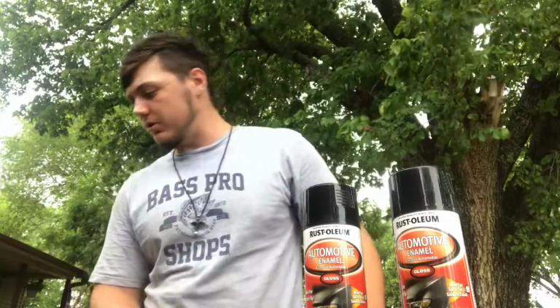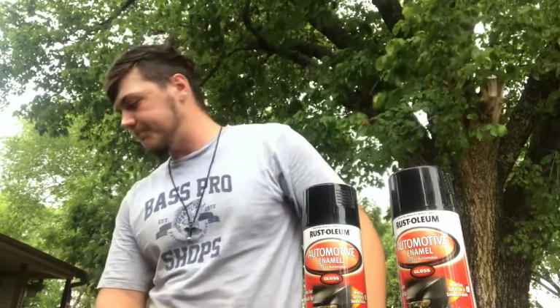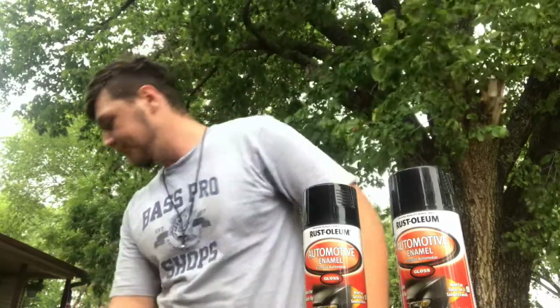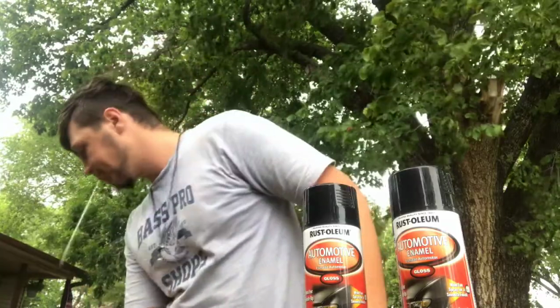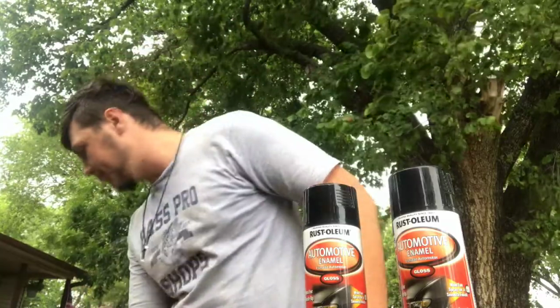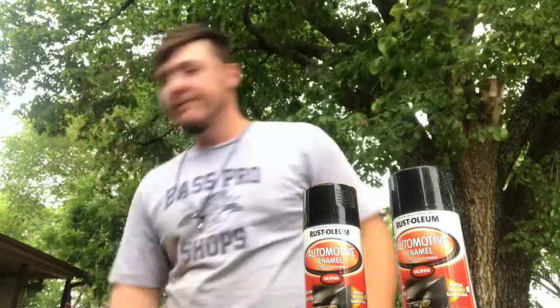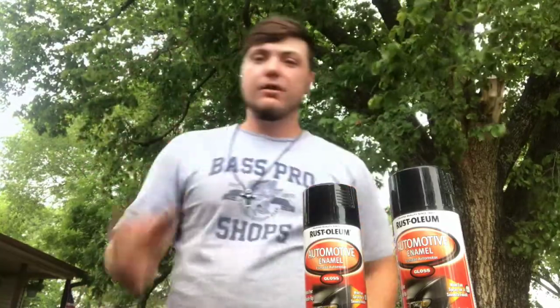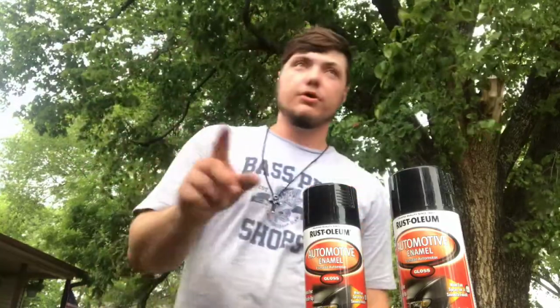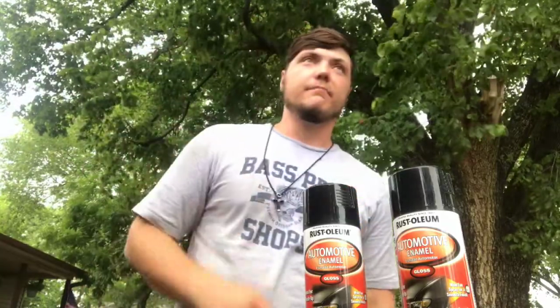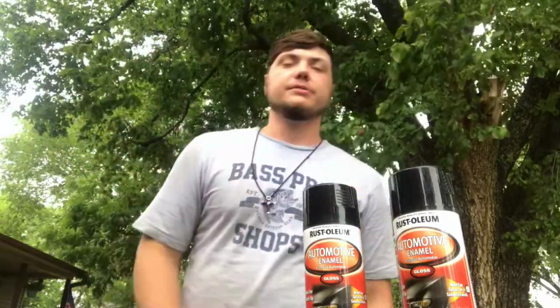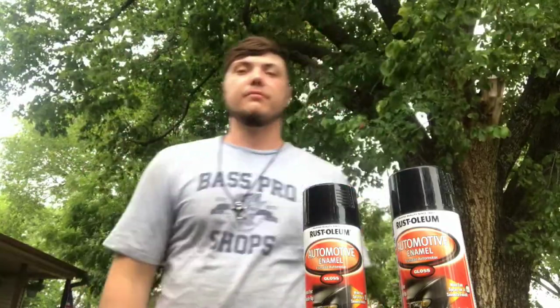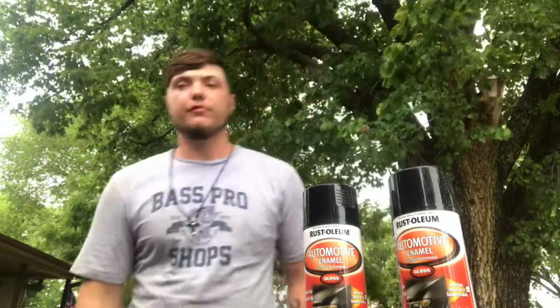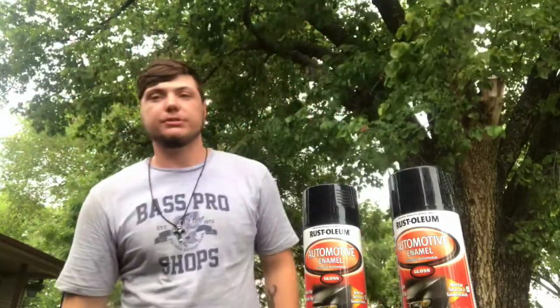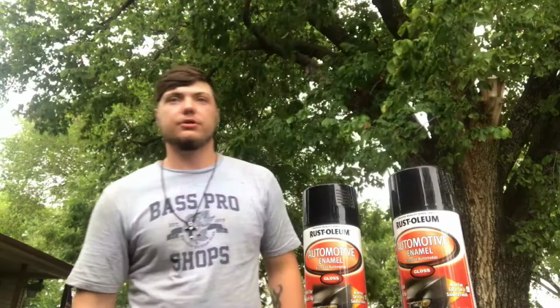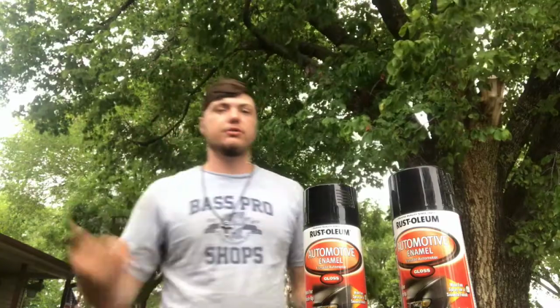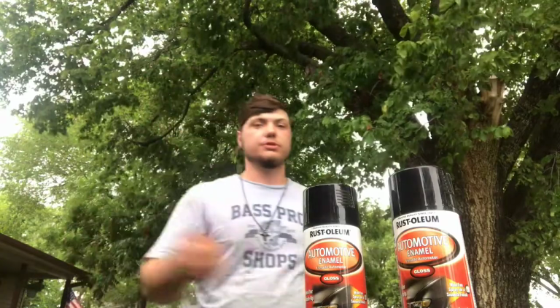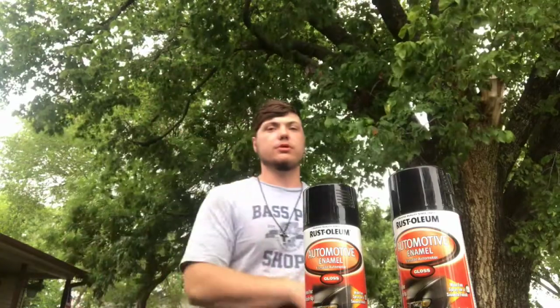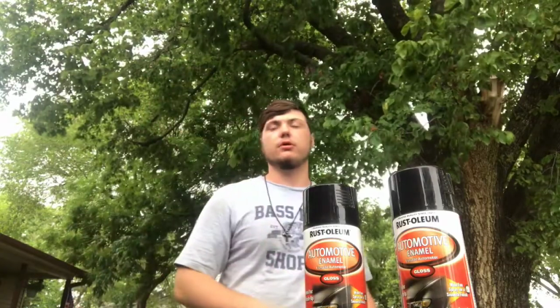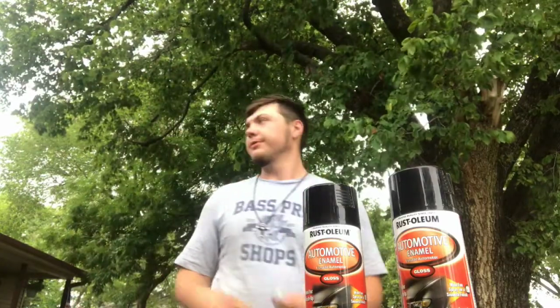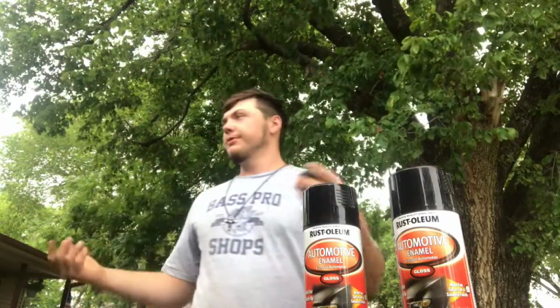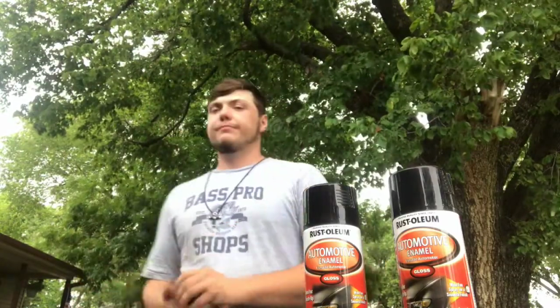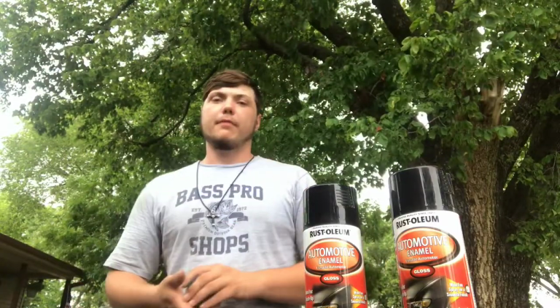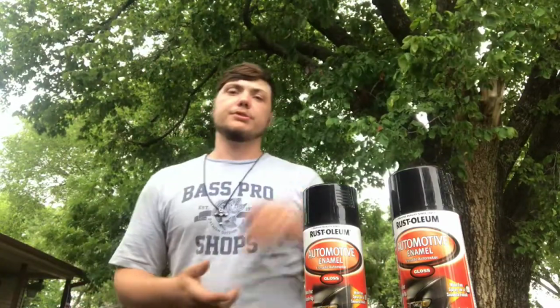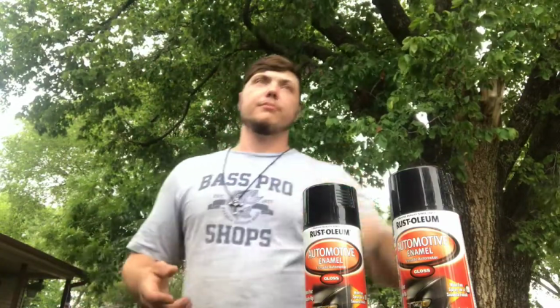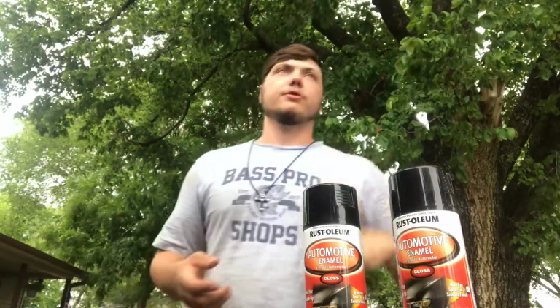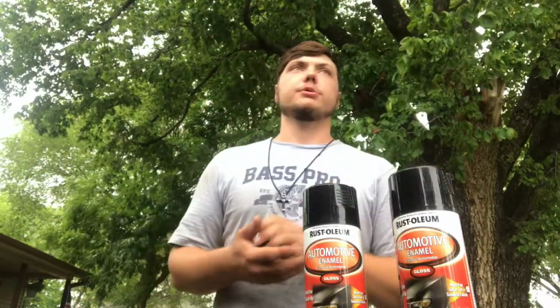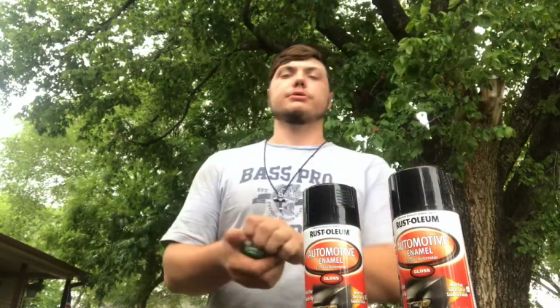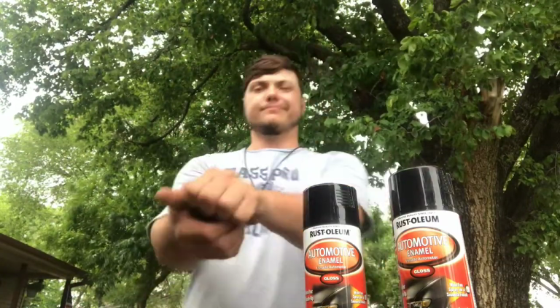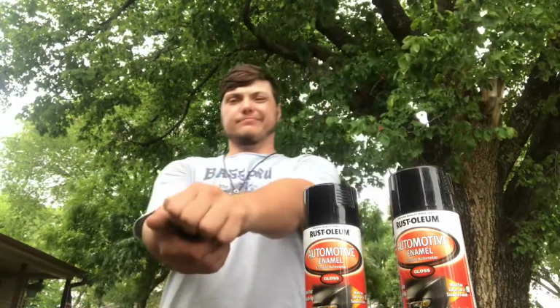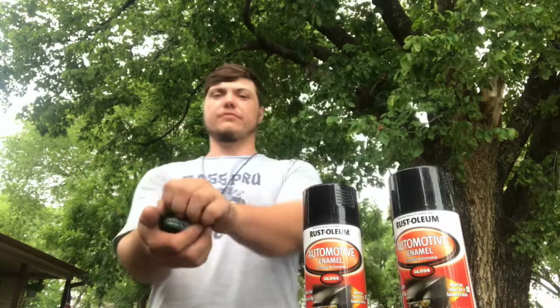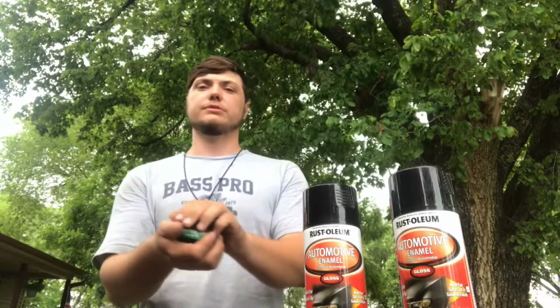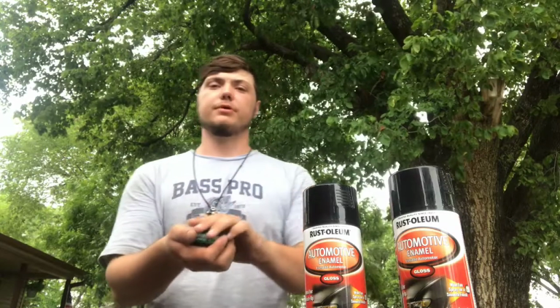We're gonna go ahead and pack us a dip before we get started, and we'll get started. I'll probably stop in with y'all occasionally and give you guys some updates.